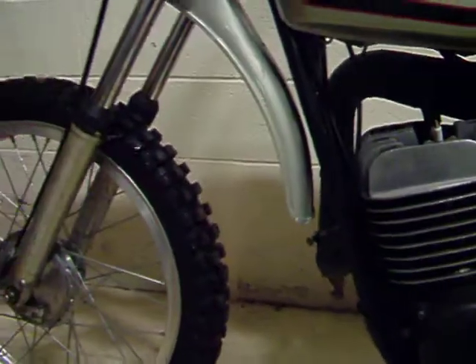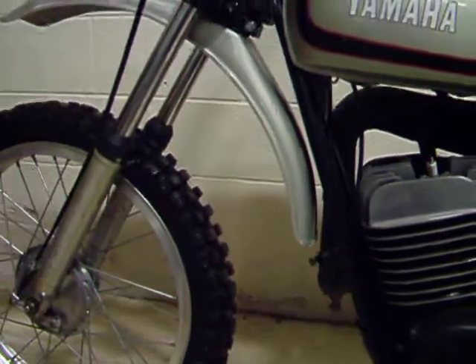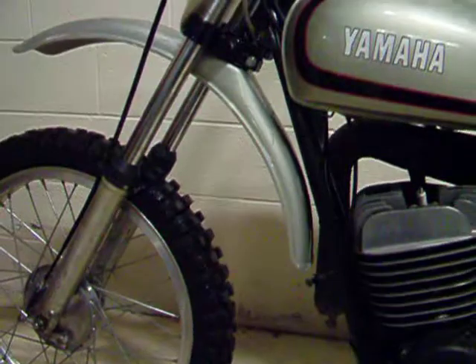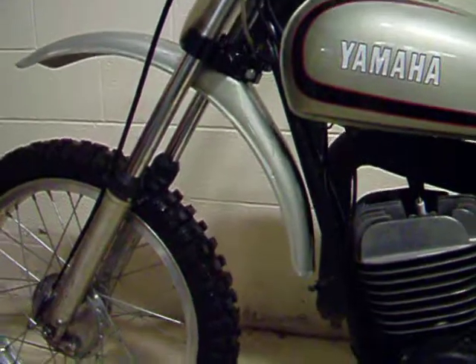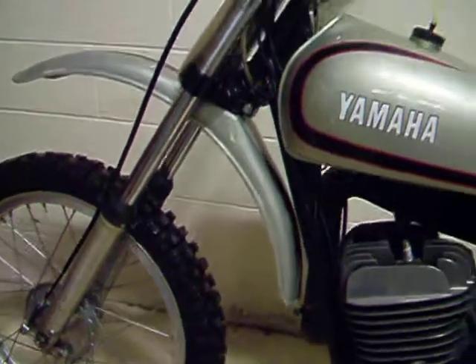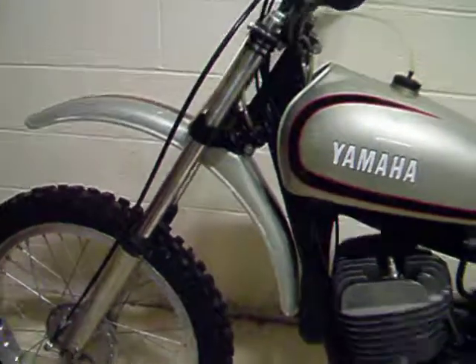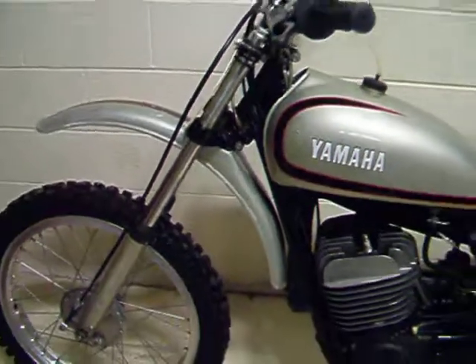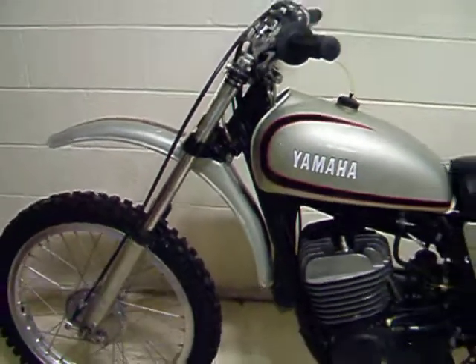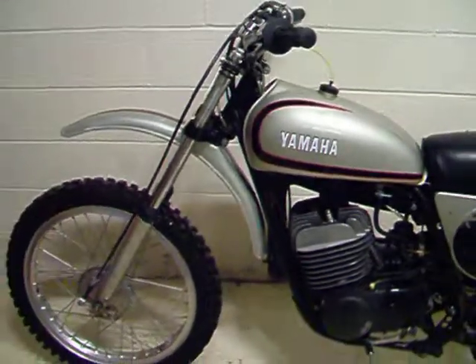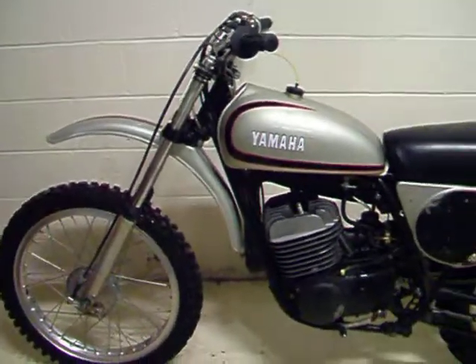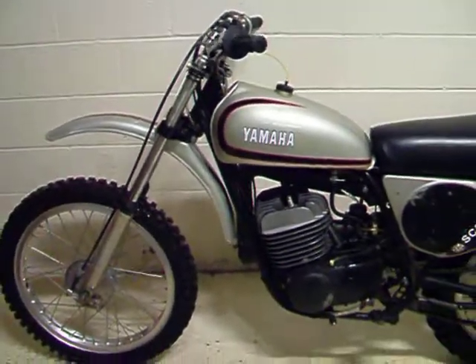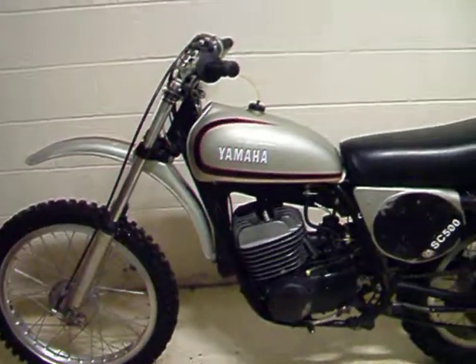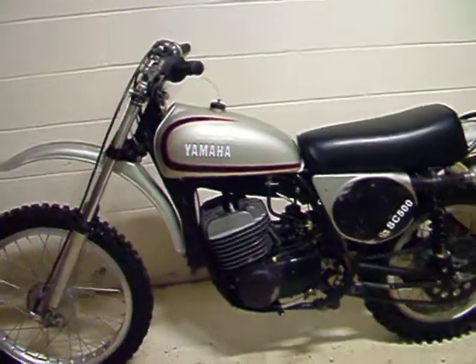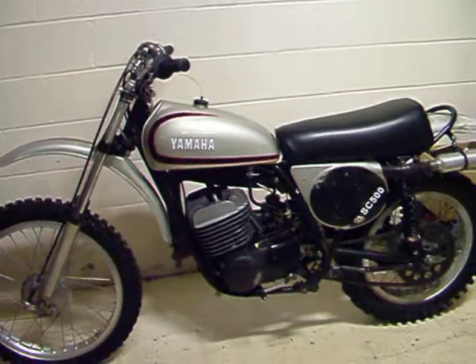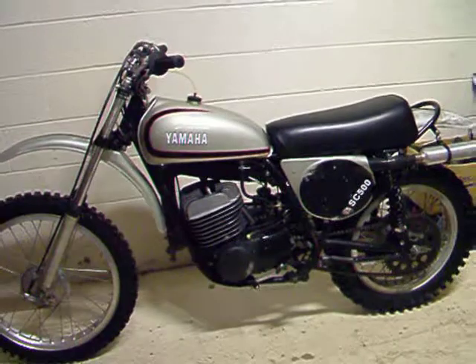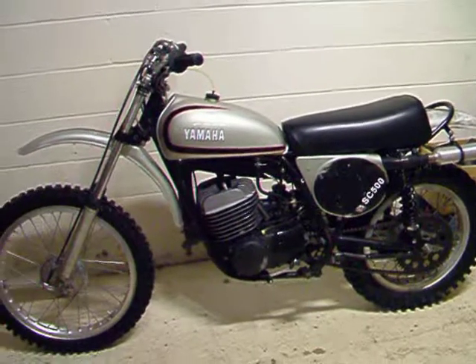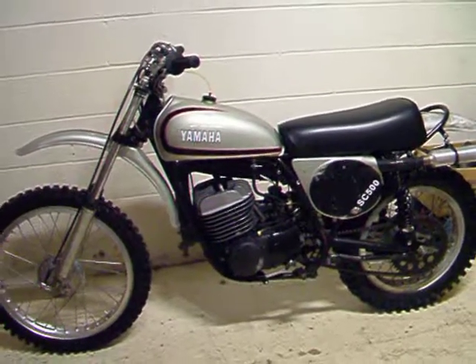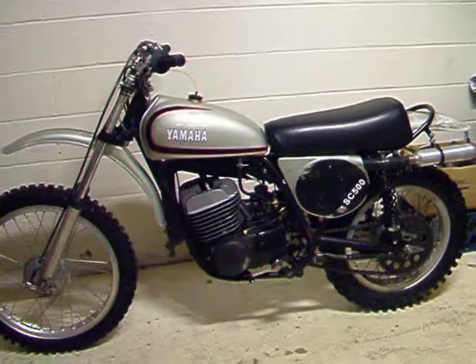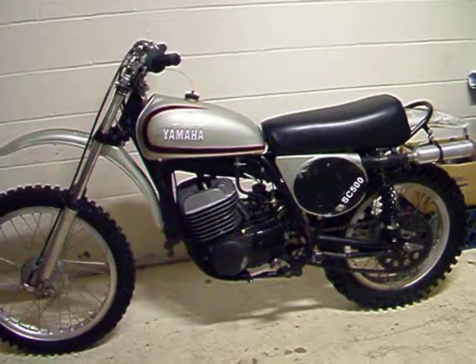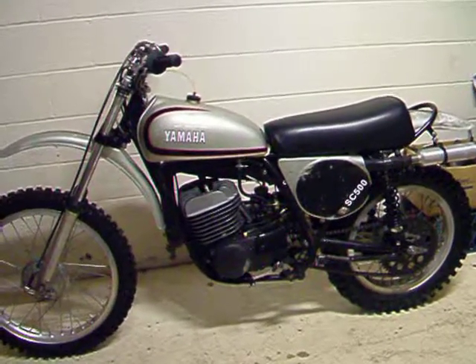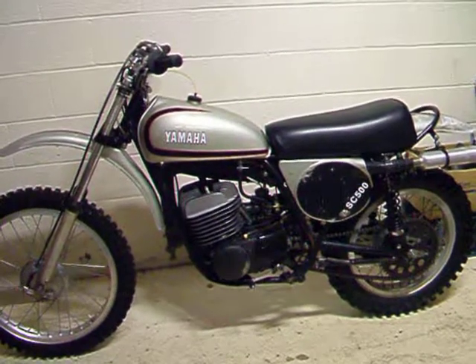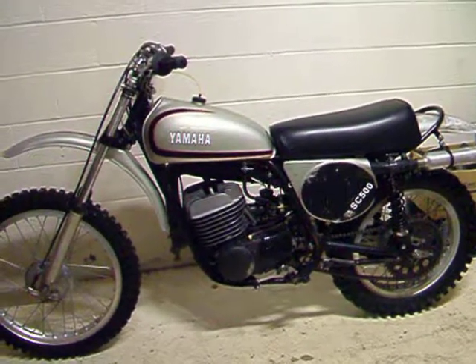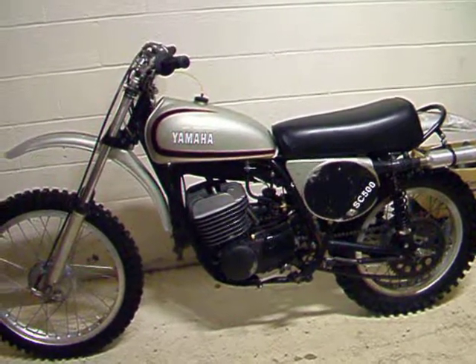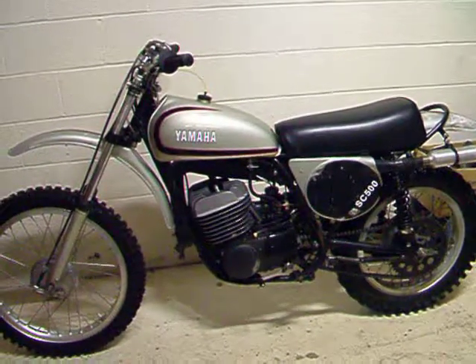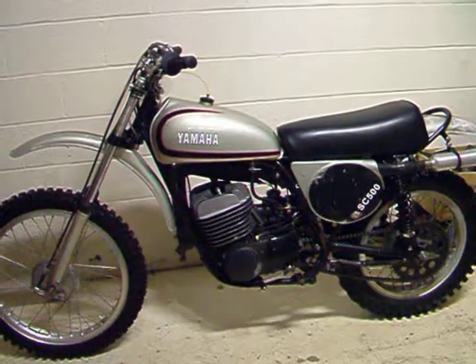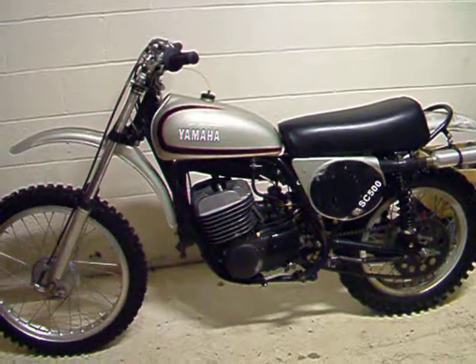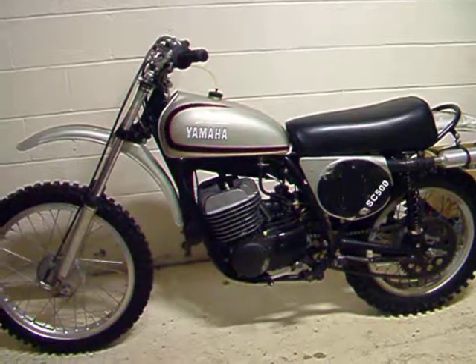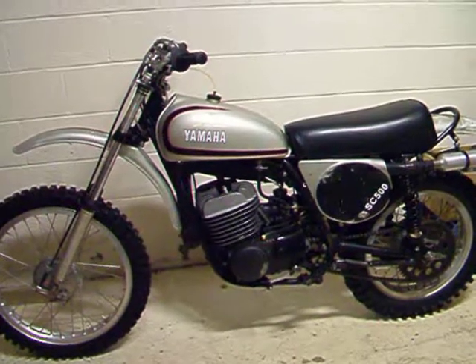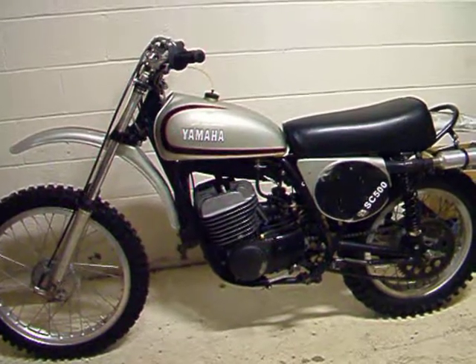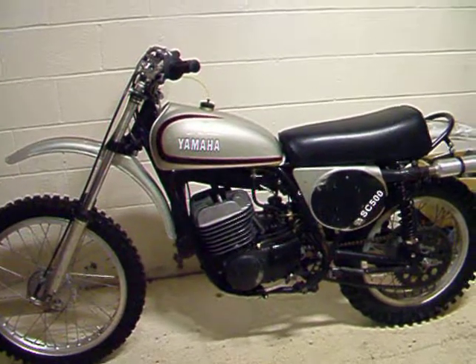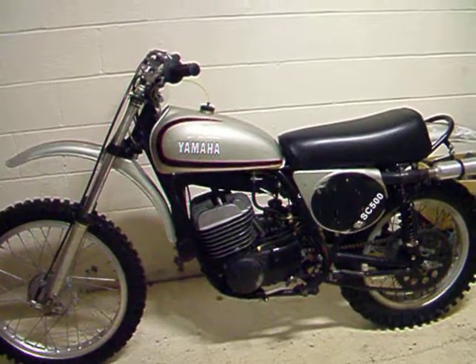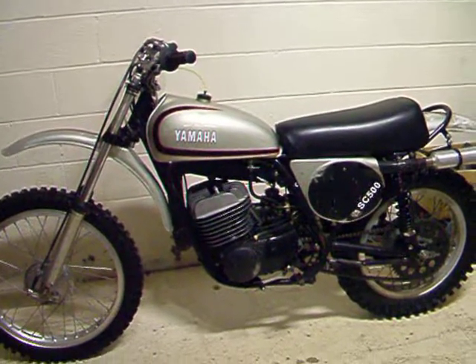Very nice bike. You don't see many of these around, especially in this kind of condition. I apologize for the indoor video and photographs. Unfortunately, it was snowing outside.